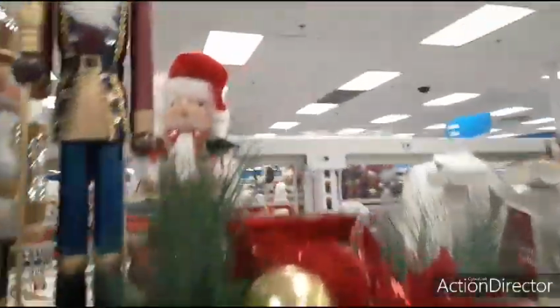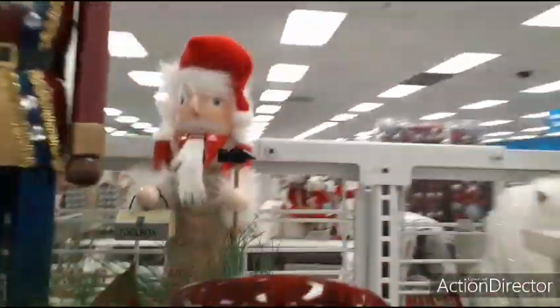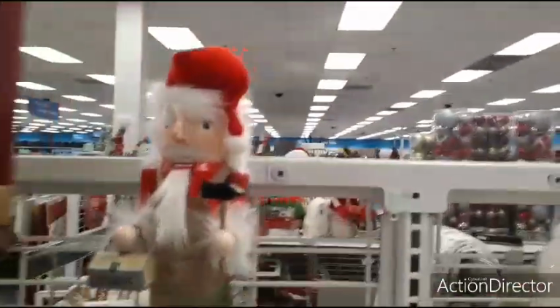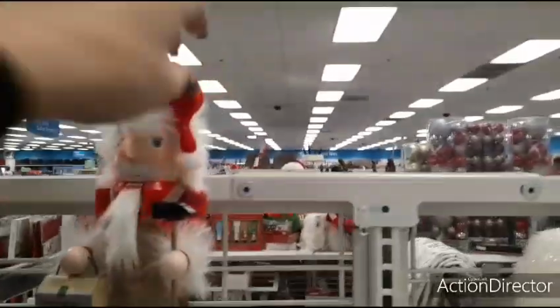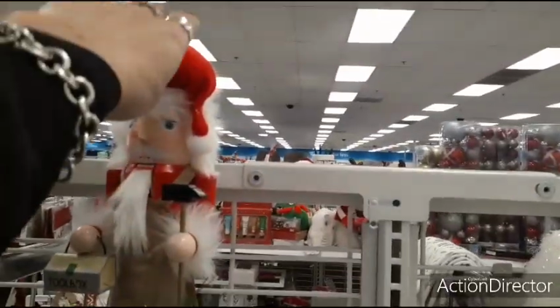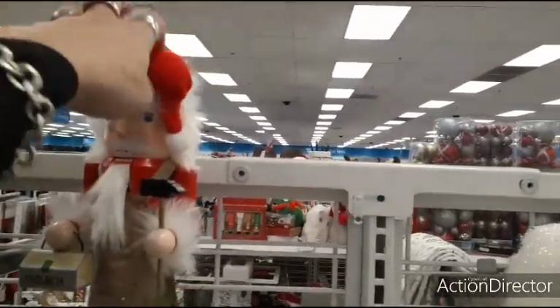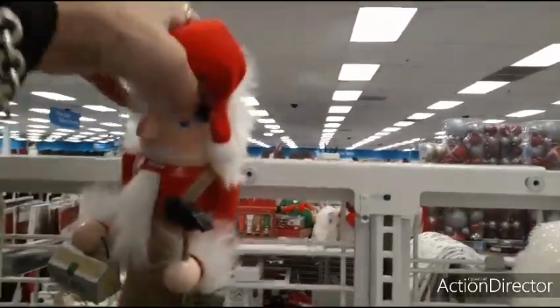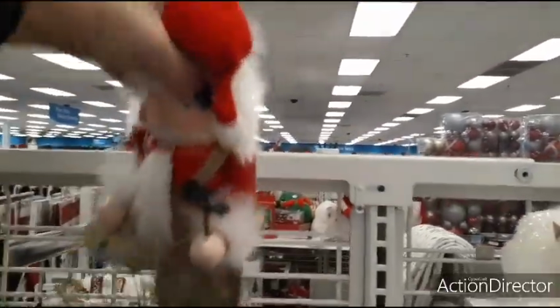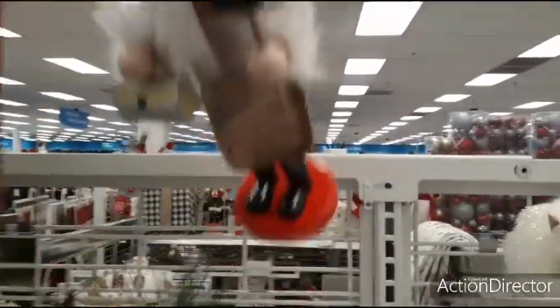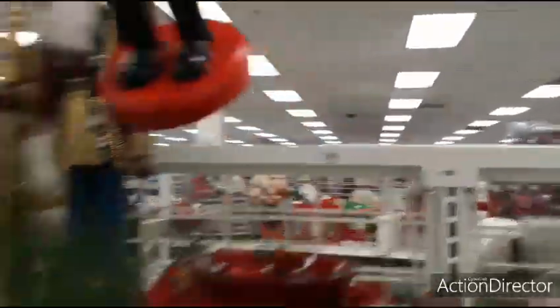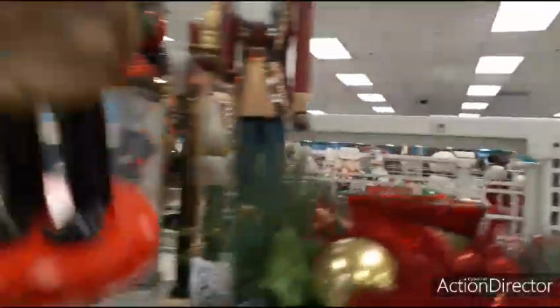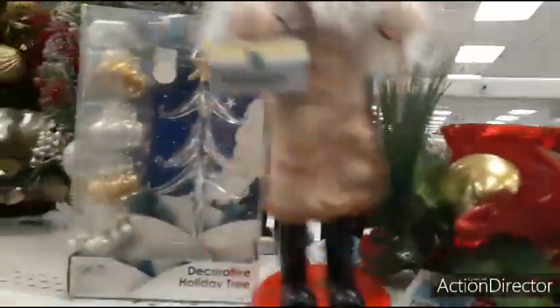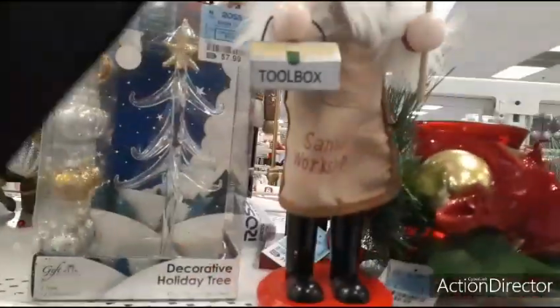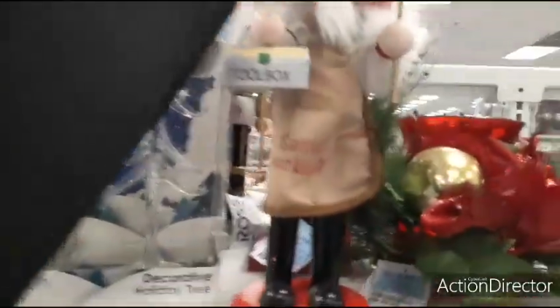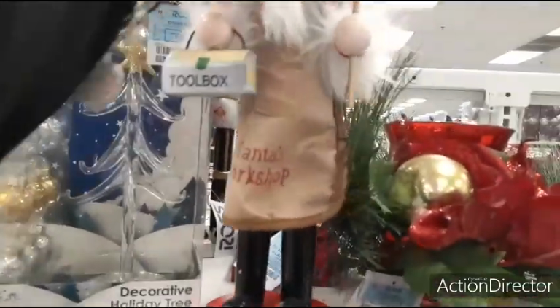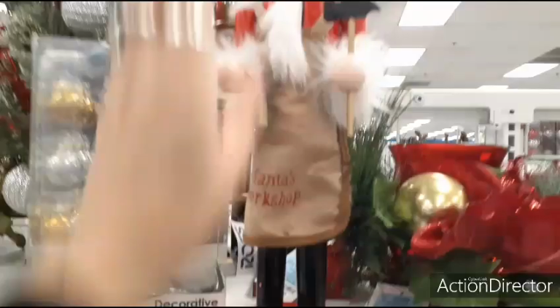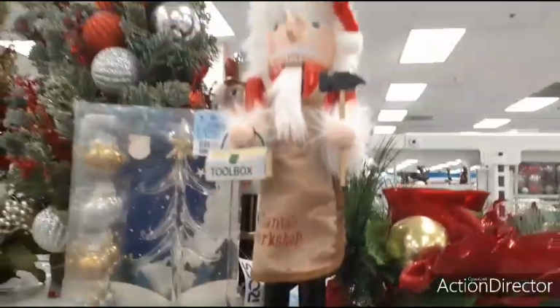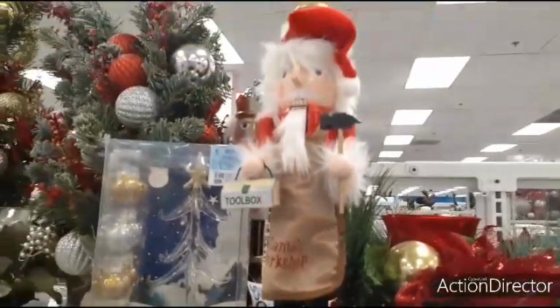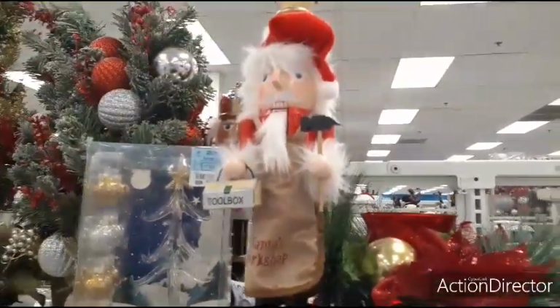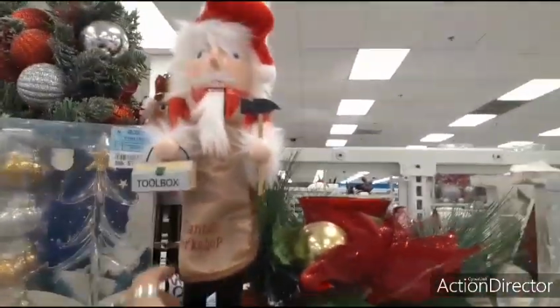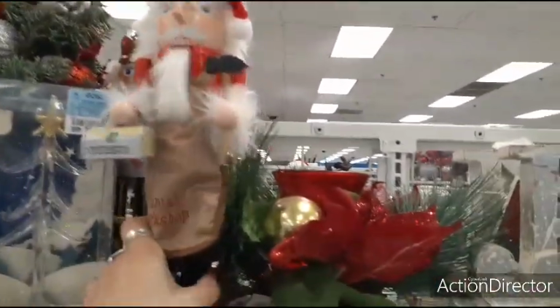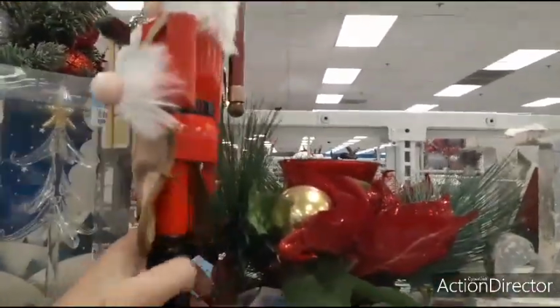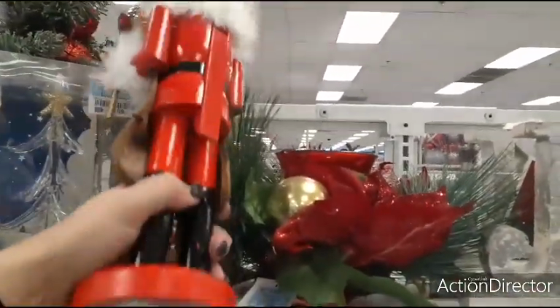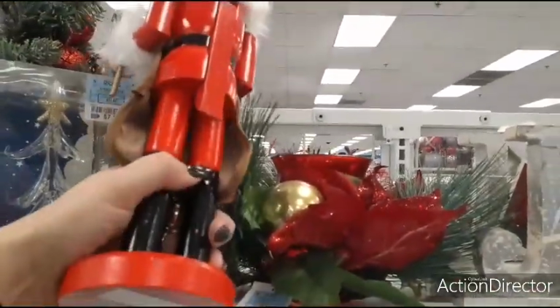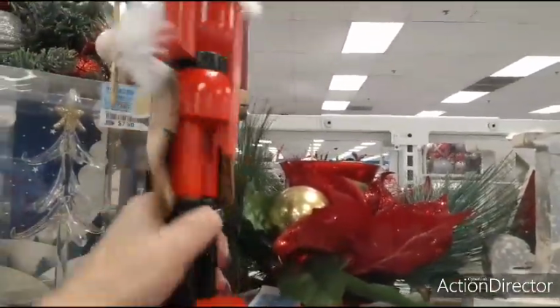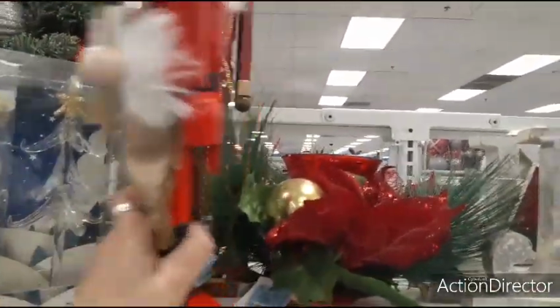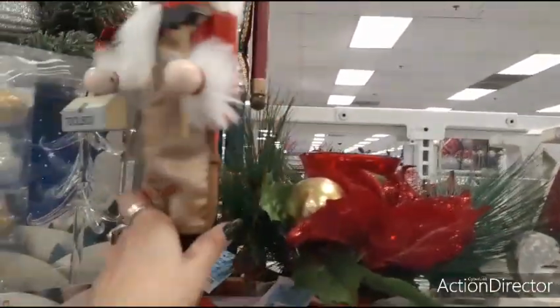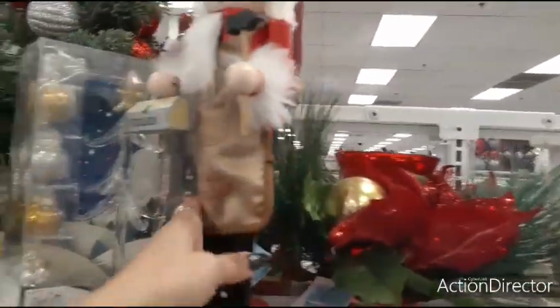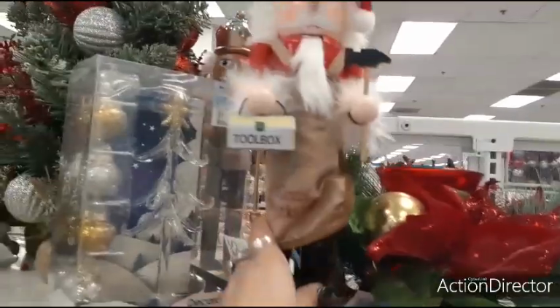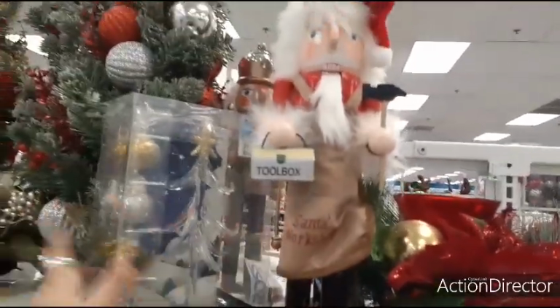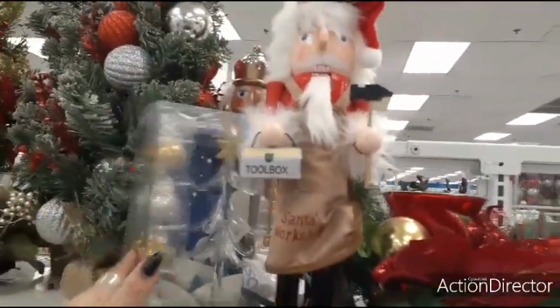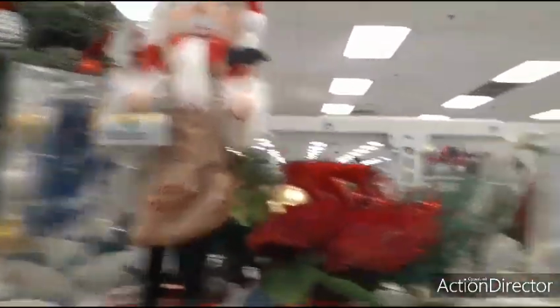Let's take a look at the Santa Claus nutcracker. His little apron says Santa's shop, he has his toolbox and his little hammer — and he is $9.99.